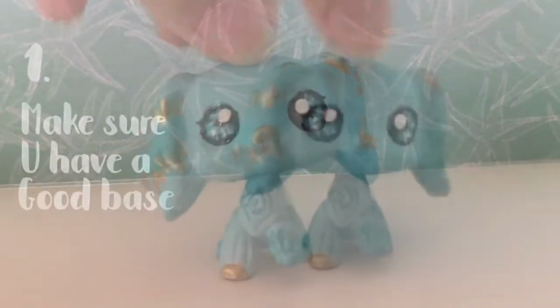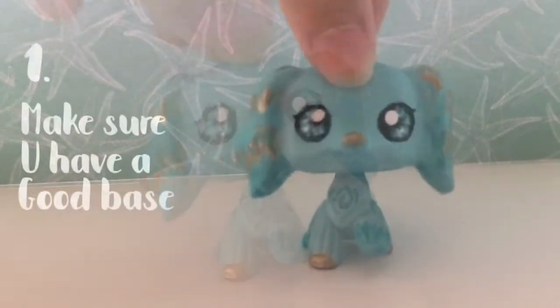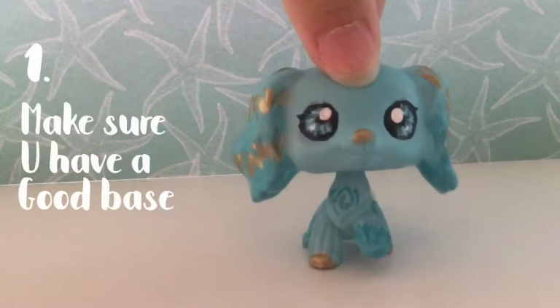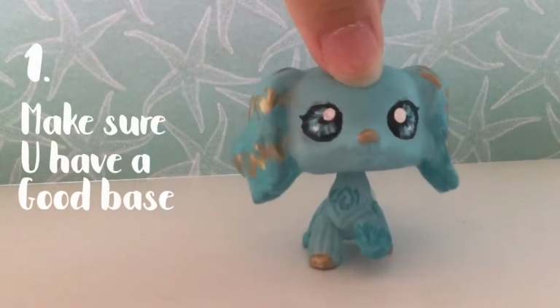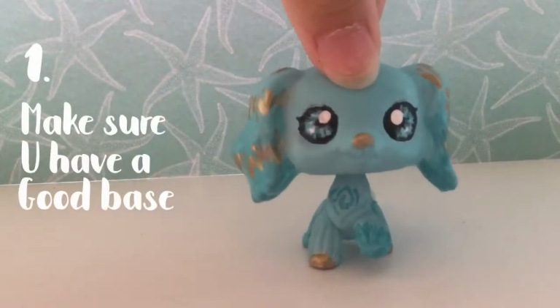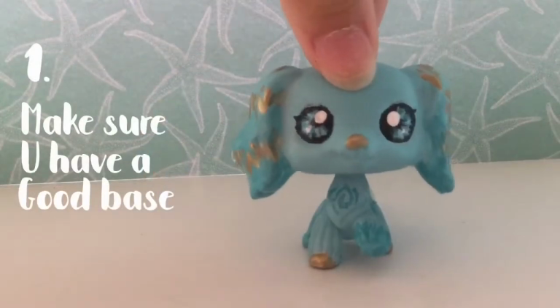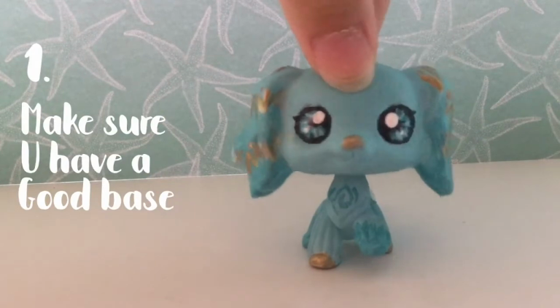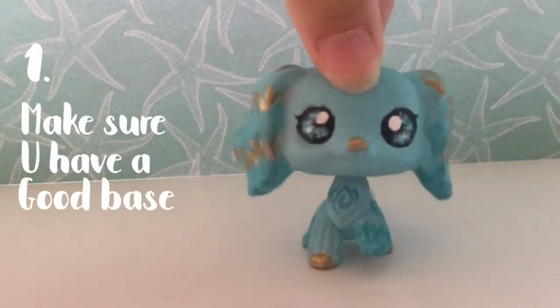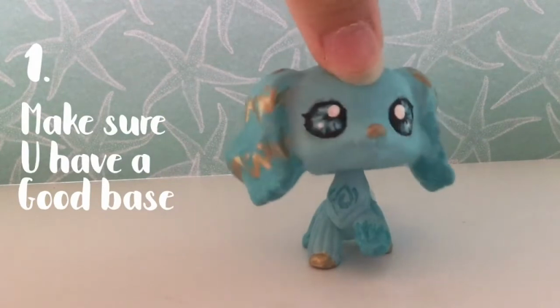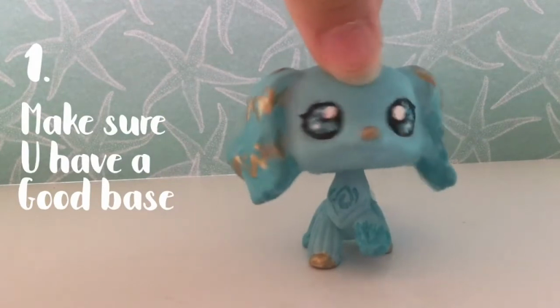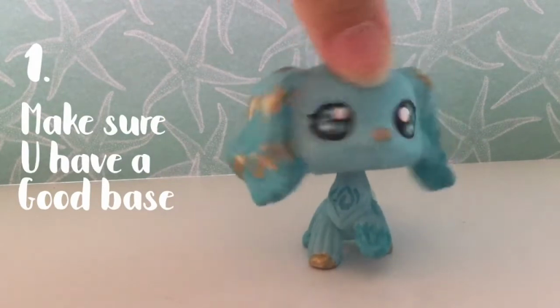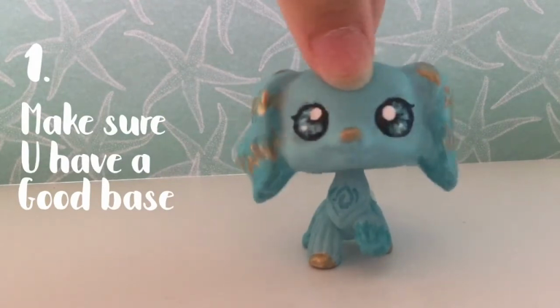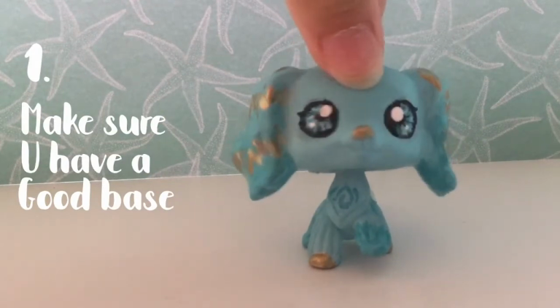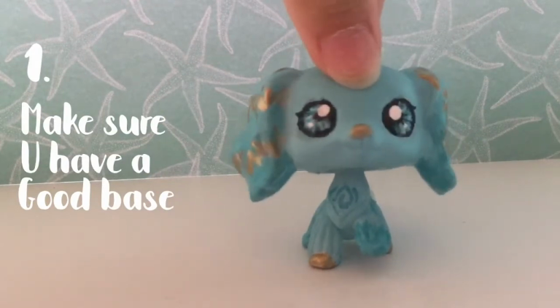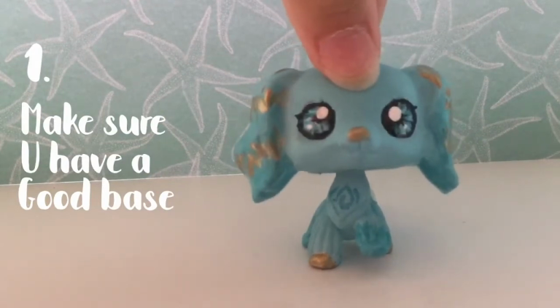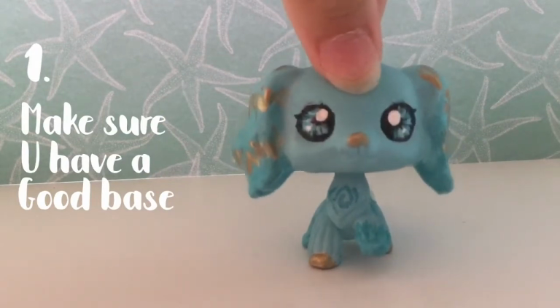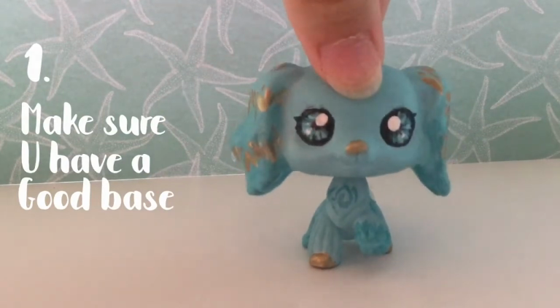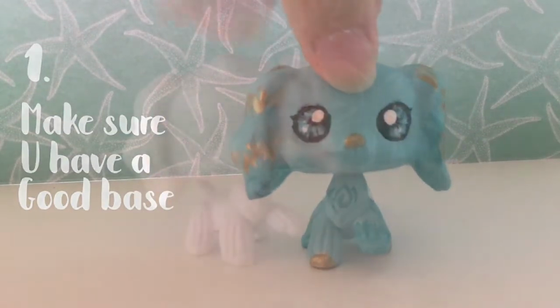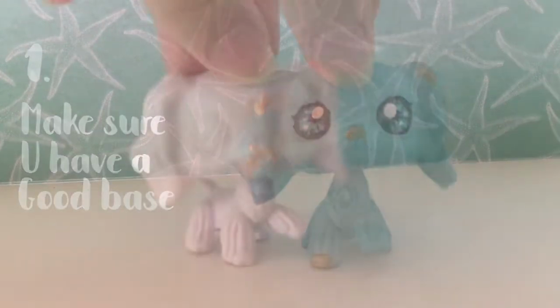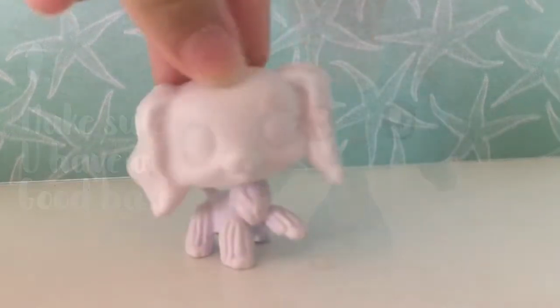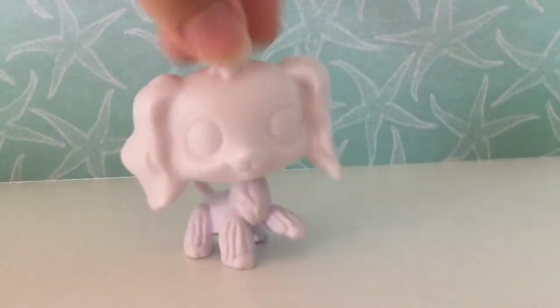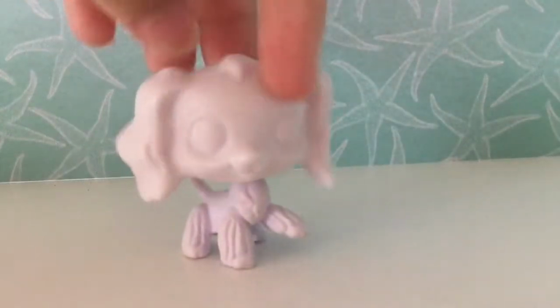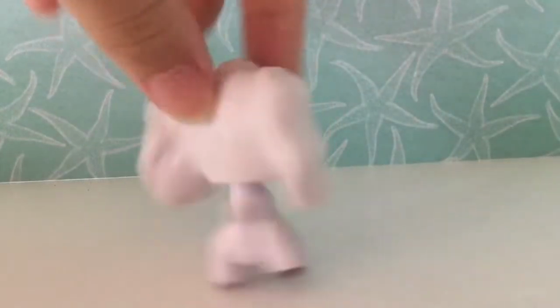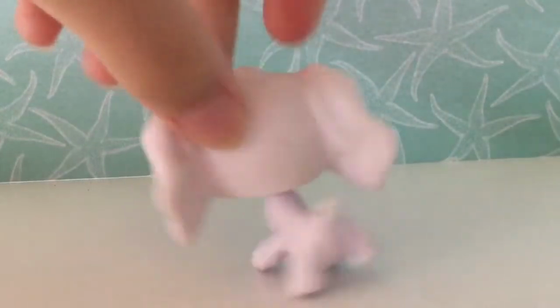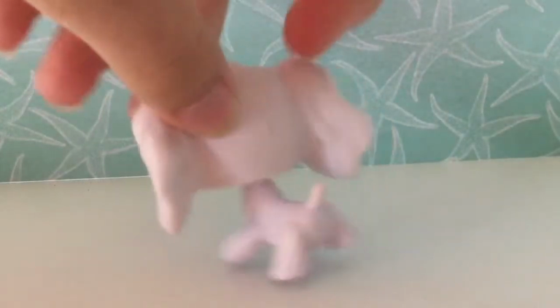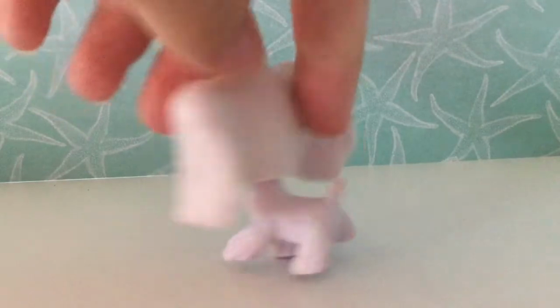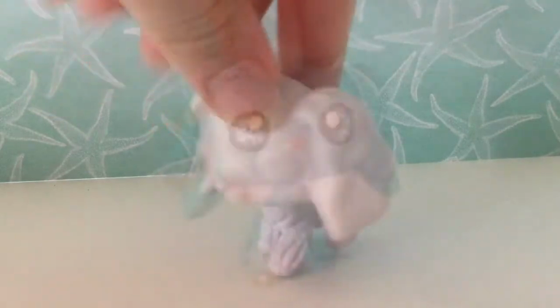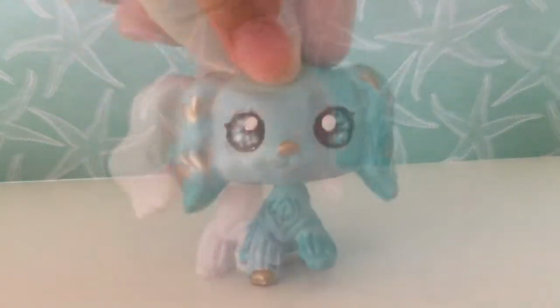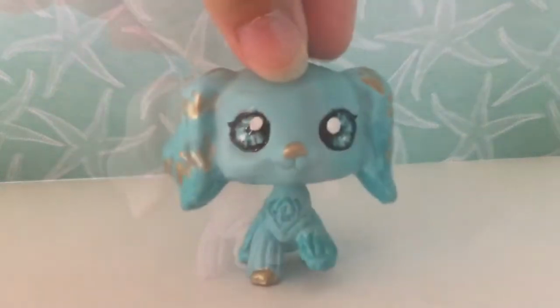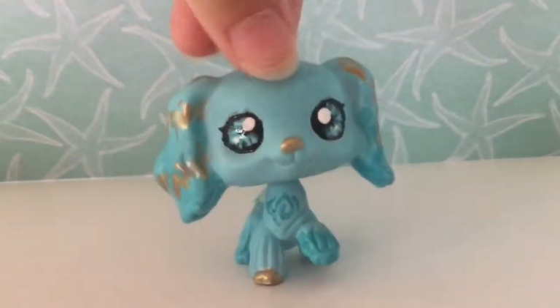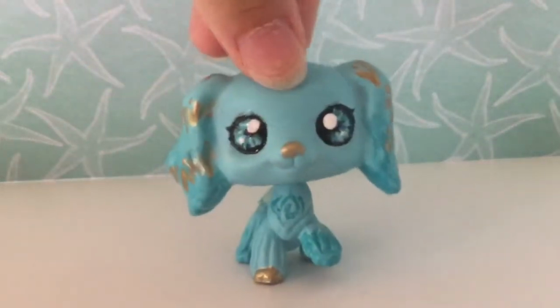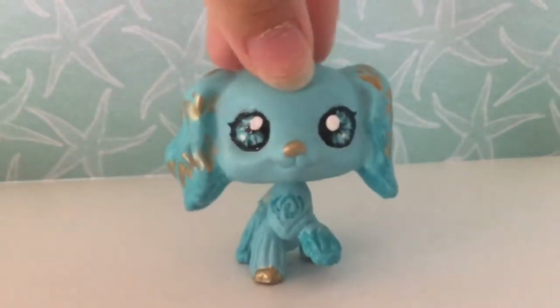Make sure you have a base that you have an idea for and that you like. This is called the Spaniel Base. I picked out a base that you've liked.